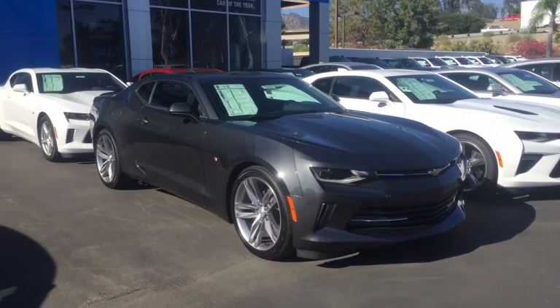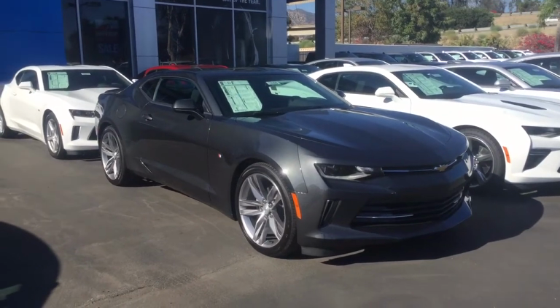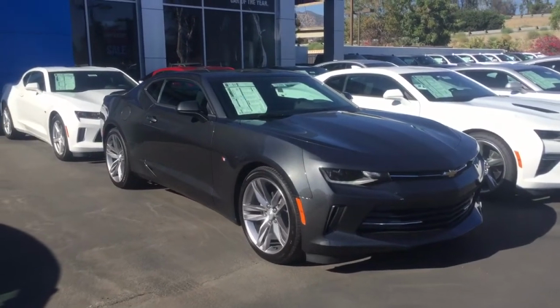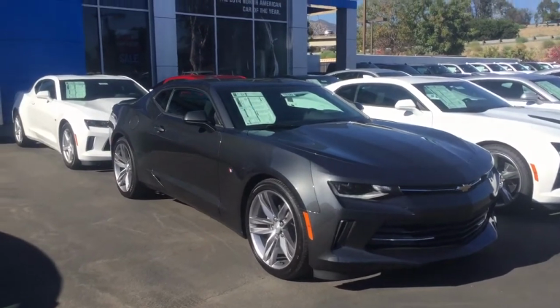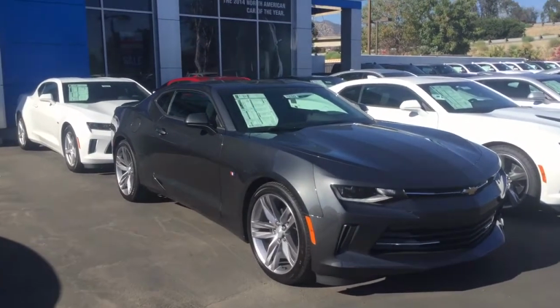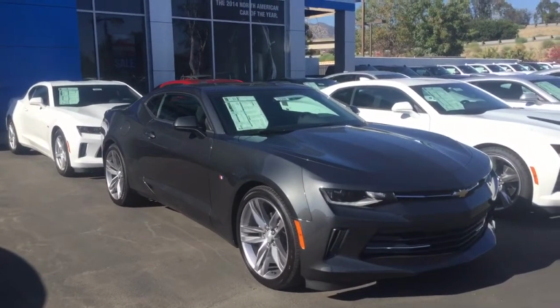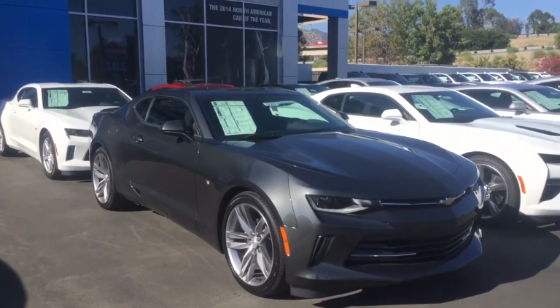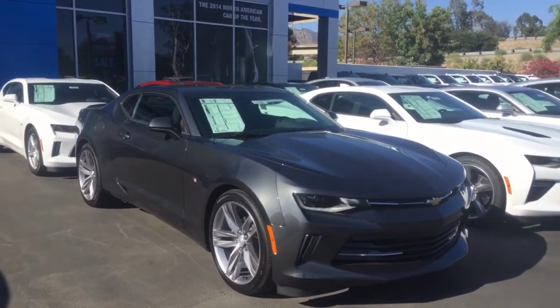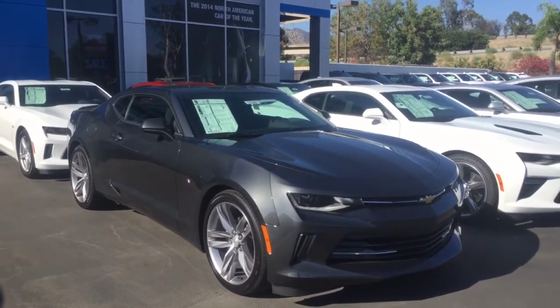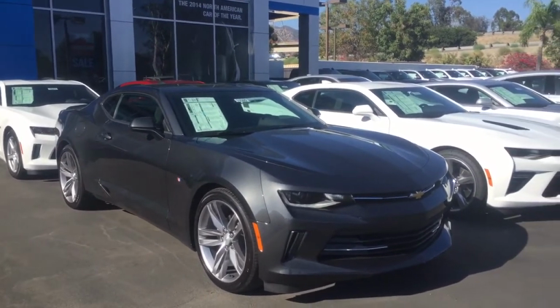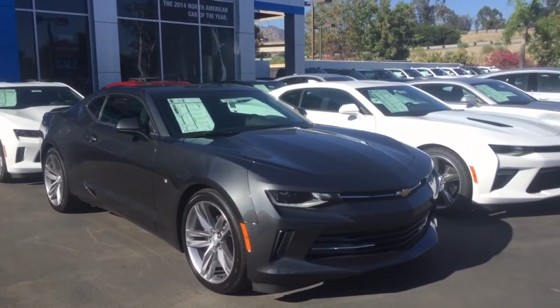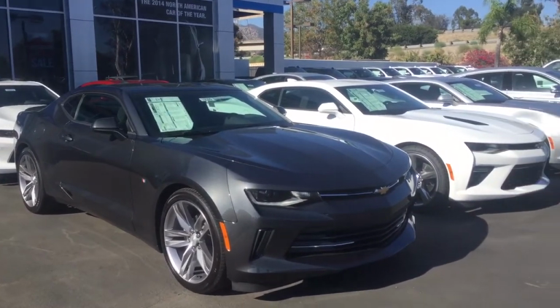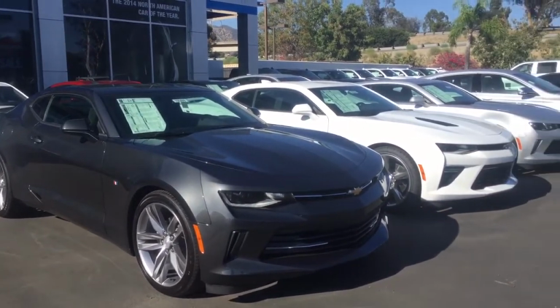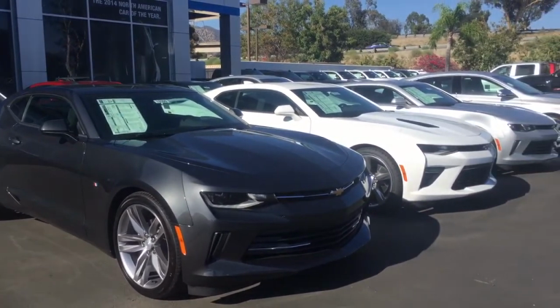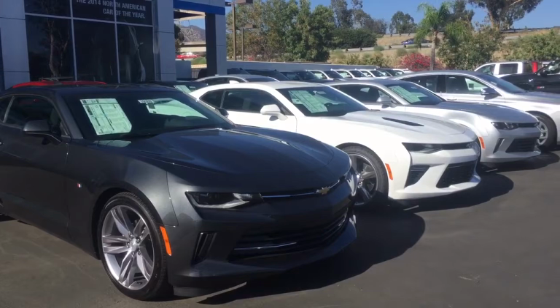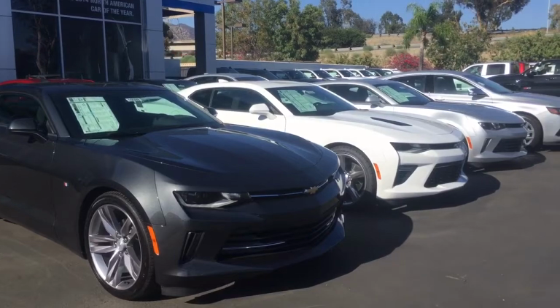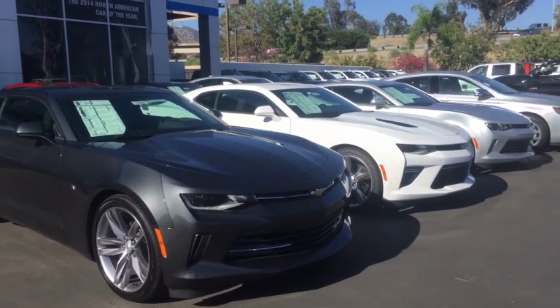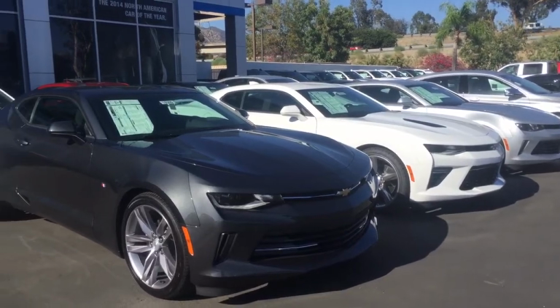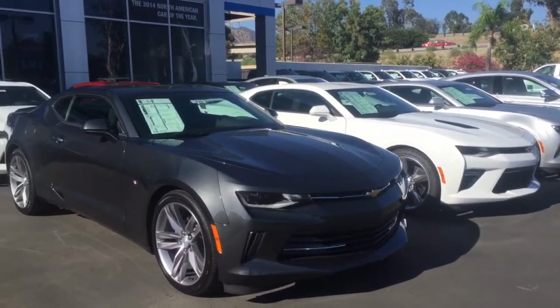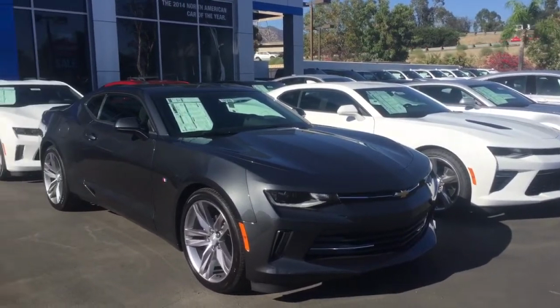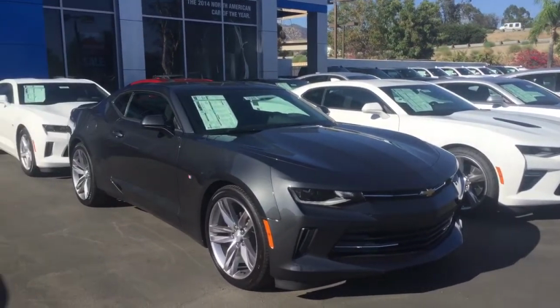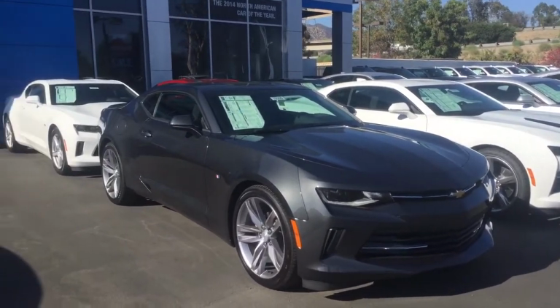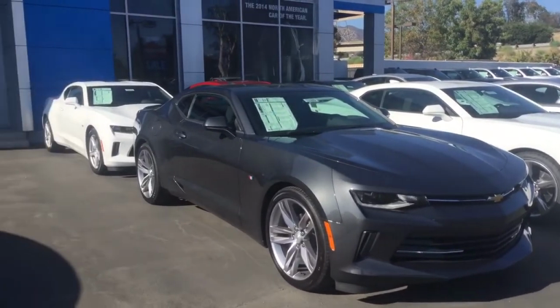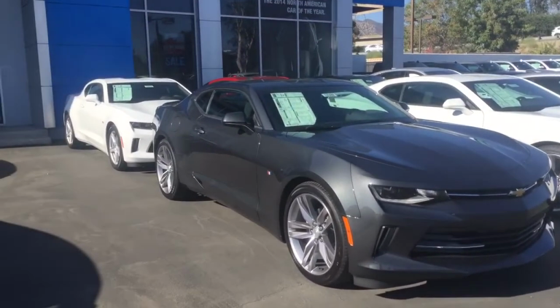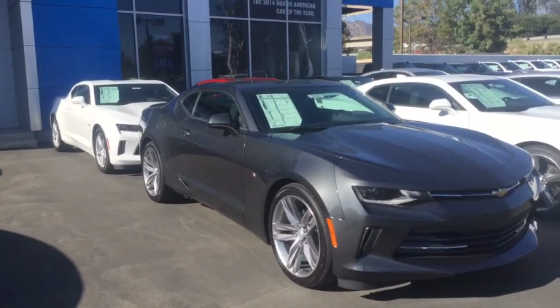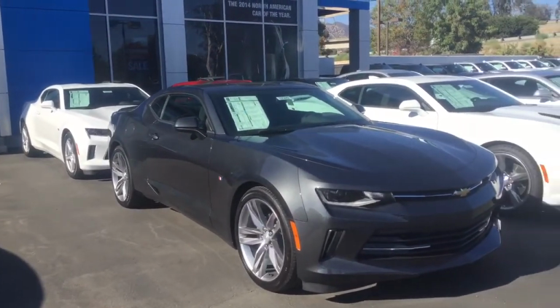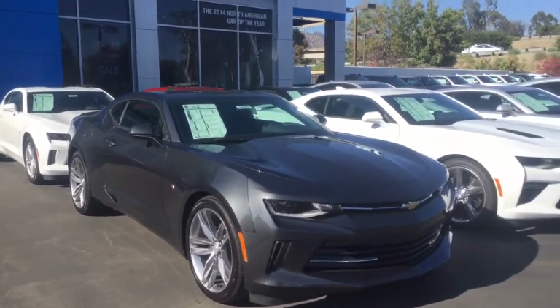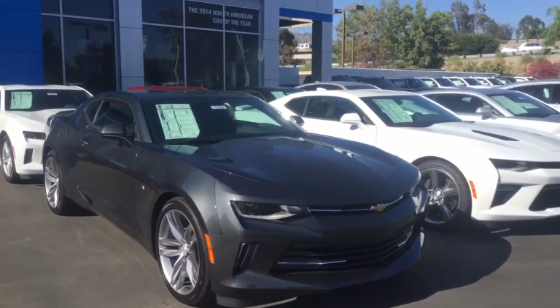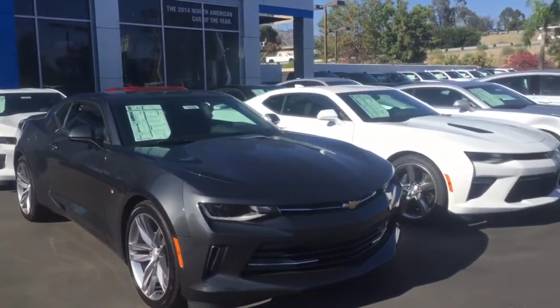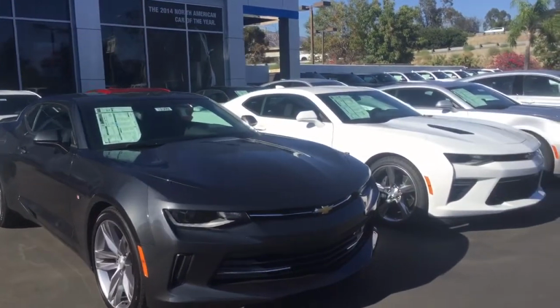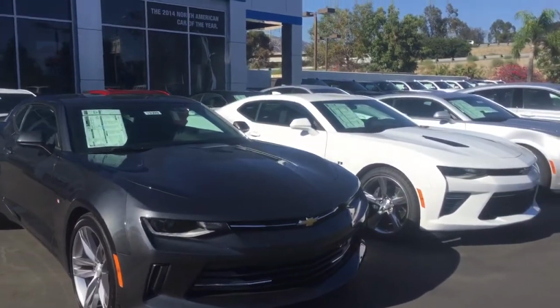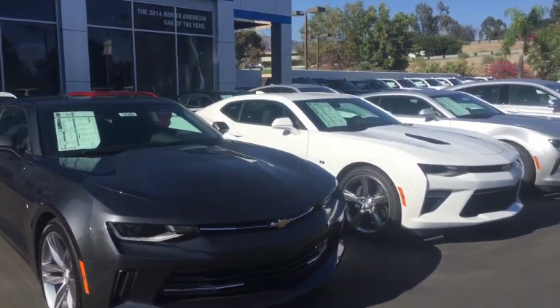Hi, this video is for Rezan. This is my Landmark Linder at Chevrolet. I wanted to send you a quick video of the 2016 Camaros we have here on our lot.